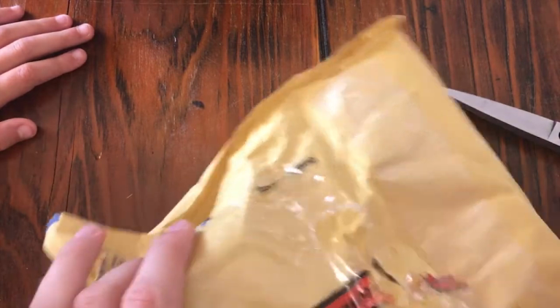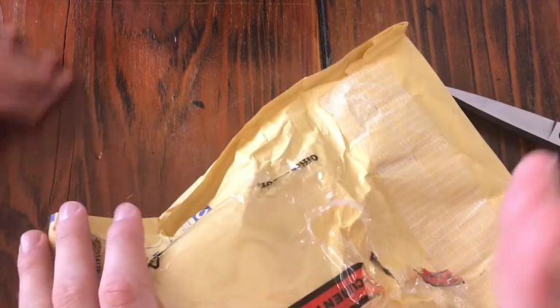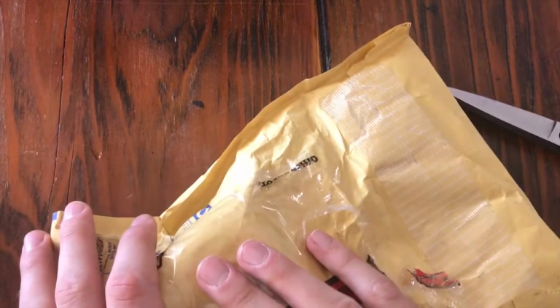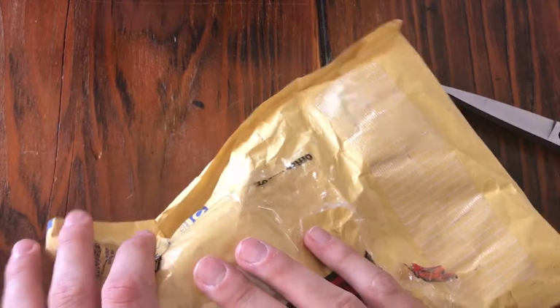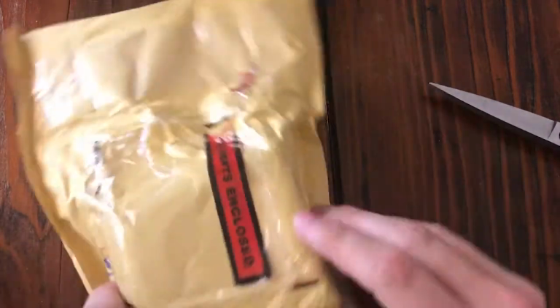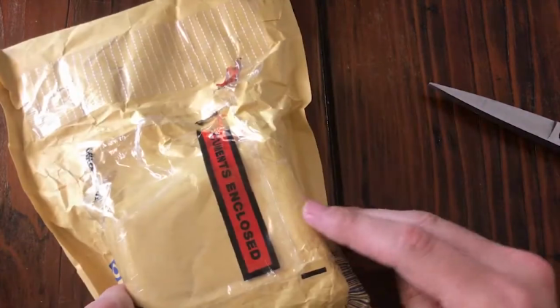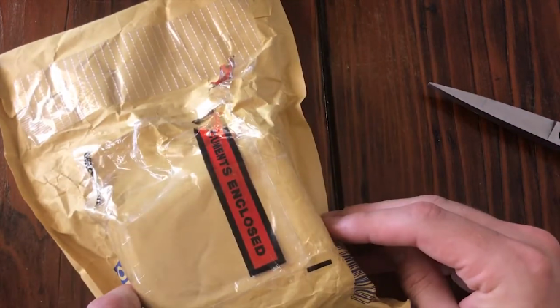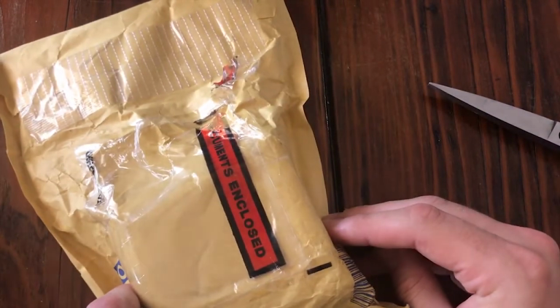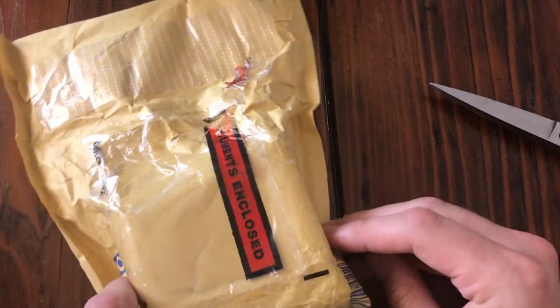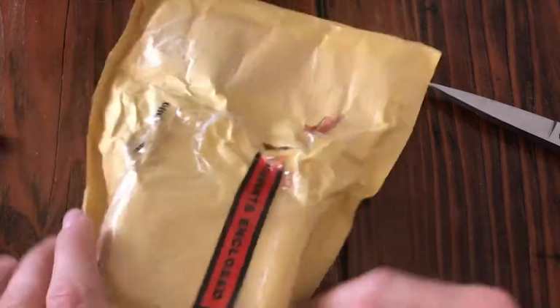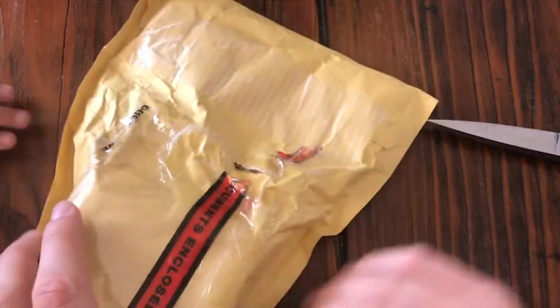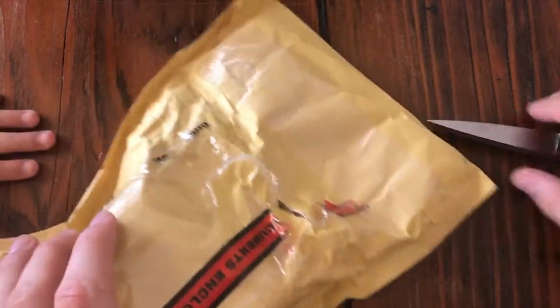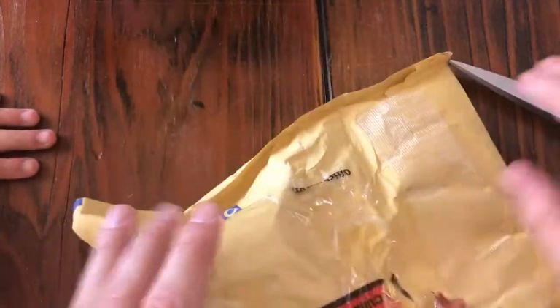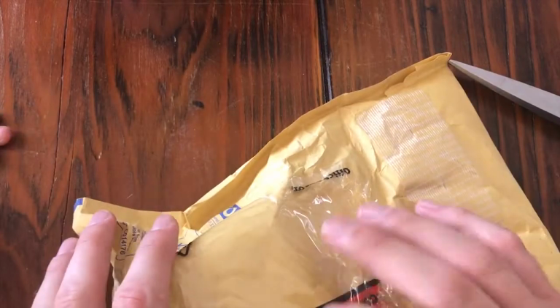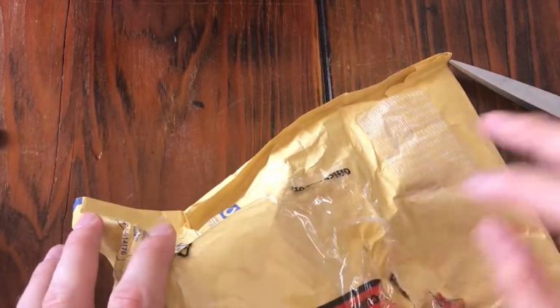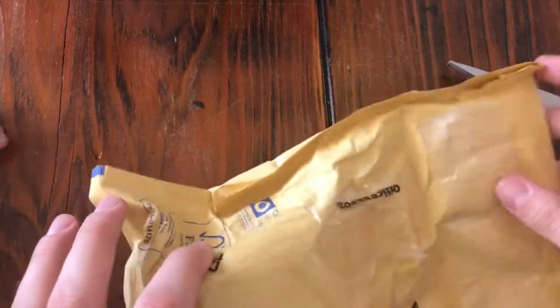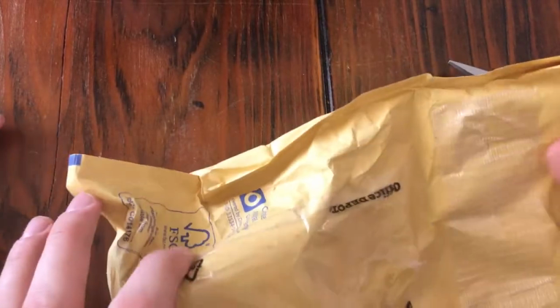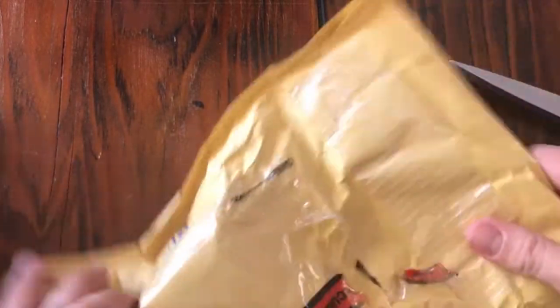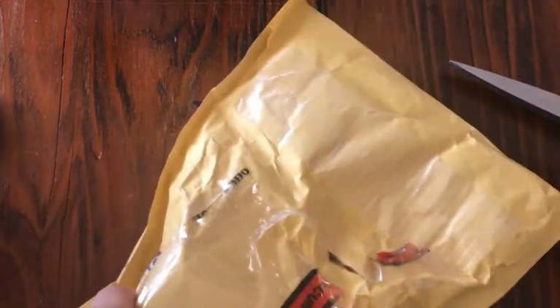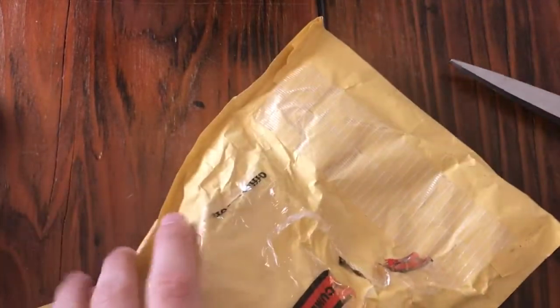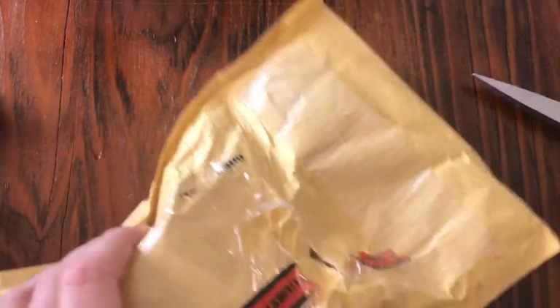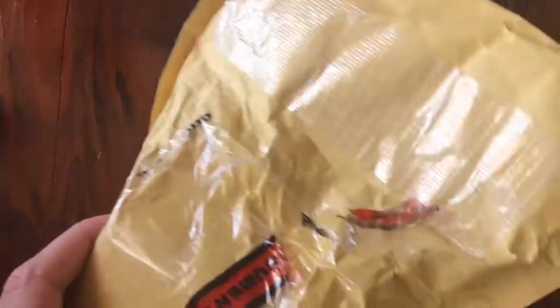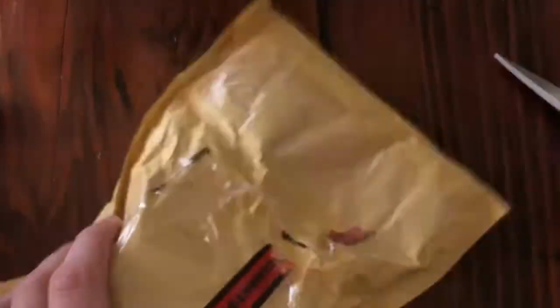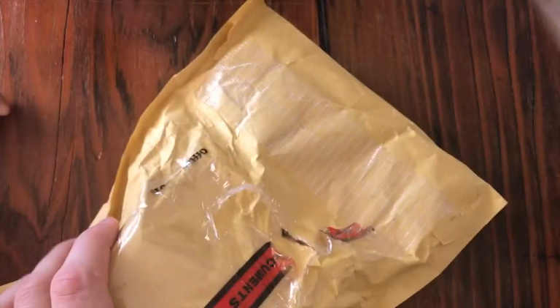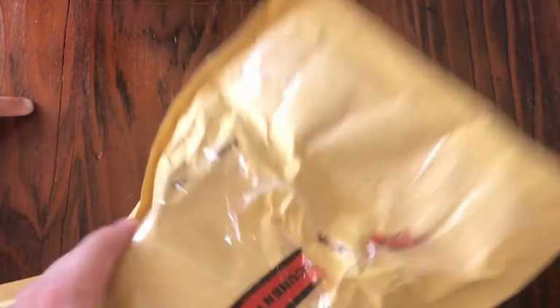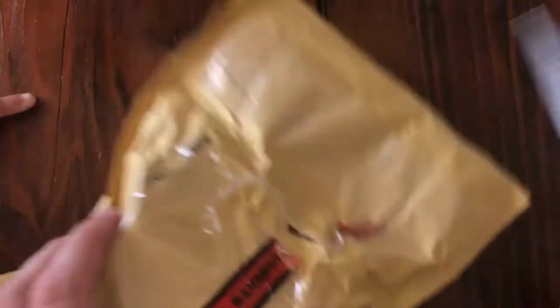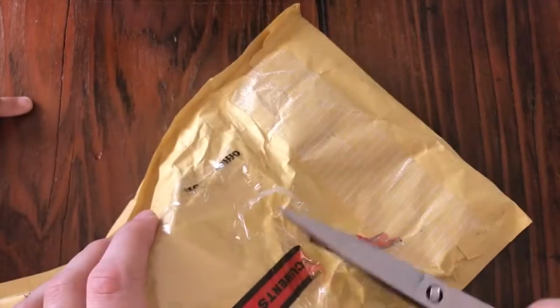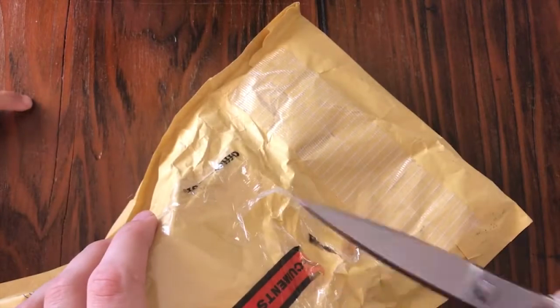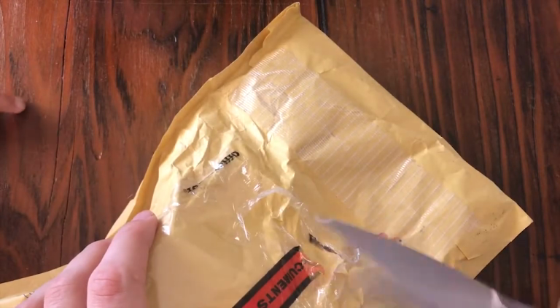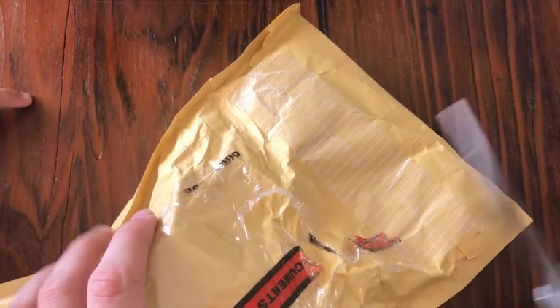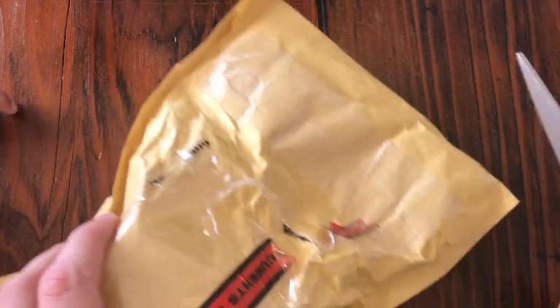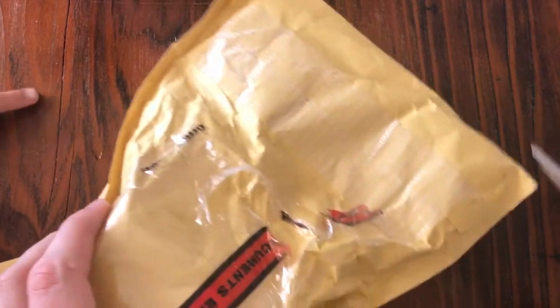I got a very special package here. It's from England, from the United Kingdom. I just got it right now, airmail. So what can it be? What's popular on YouTube right now from England? Let's see.